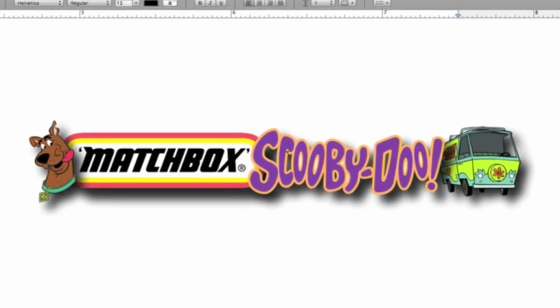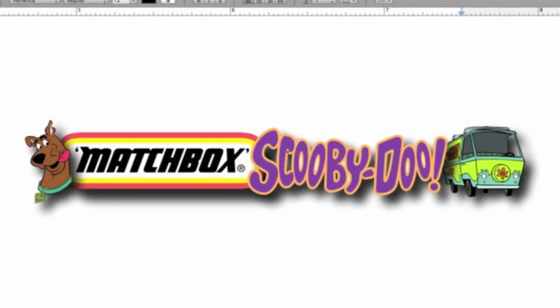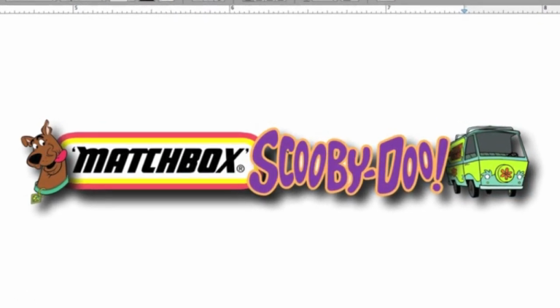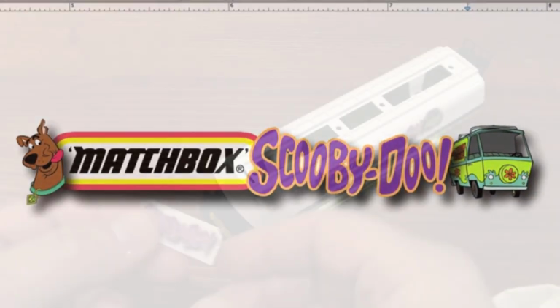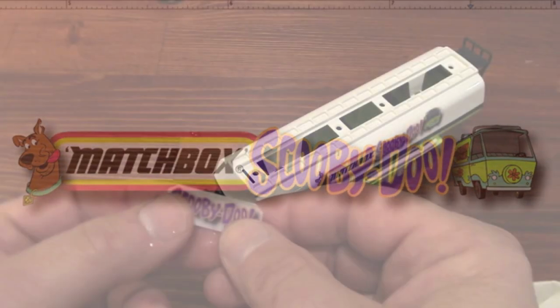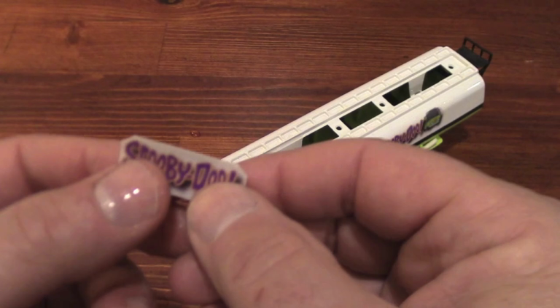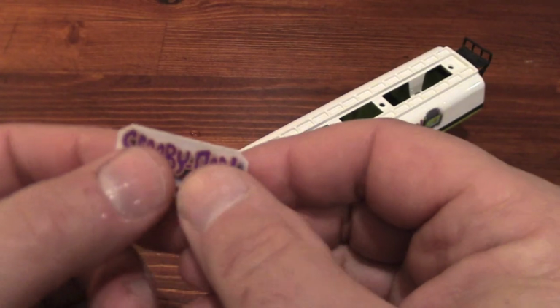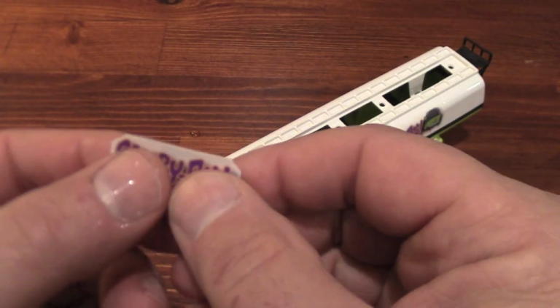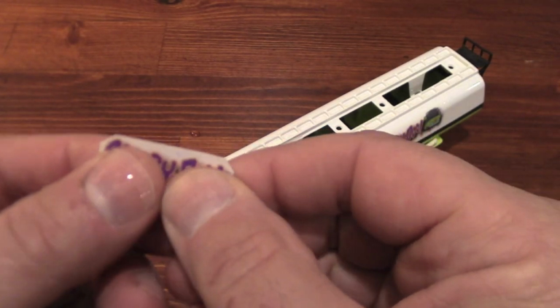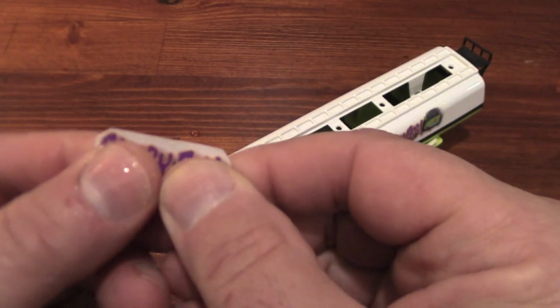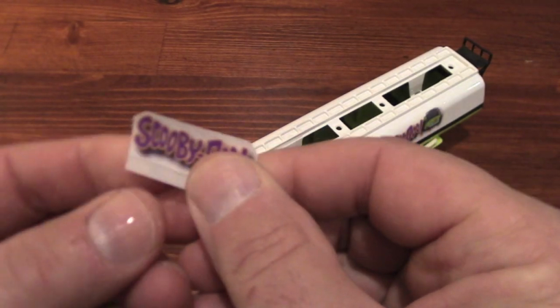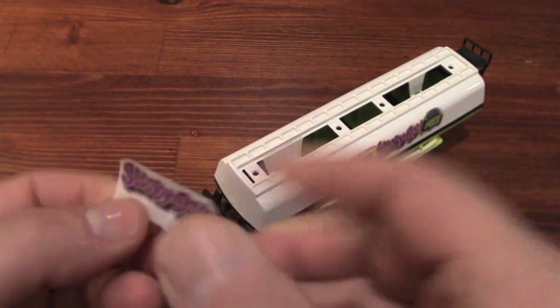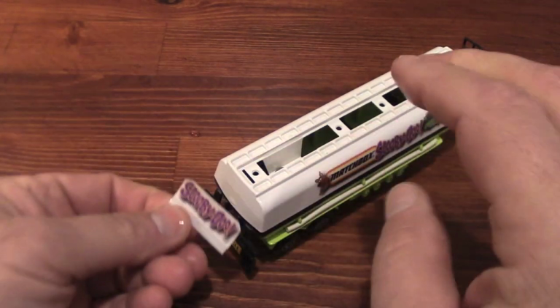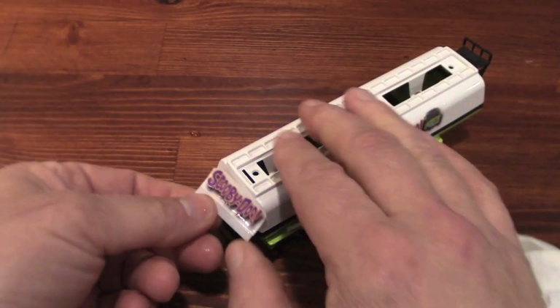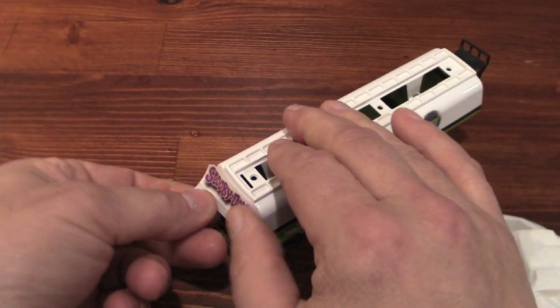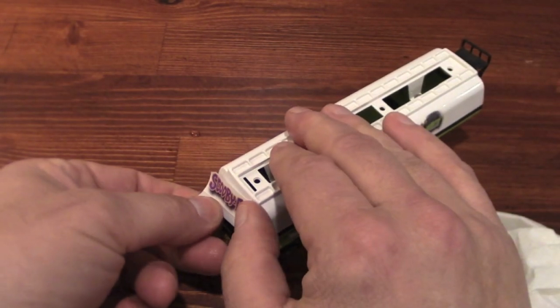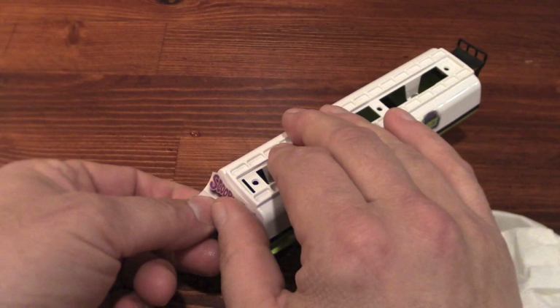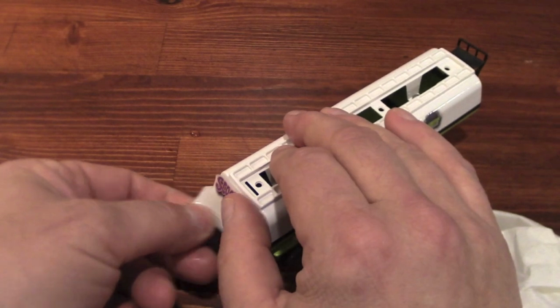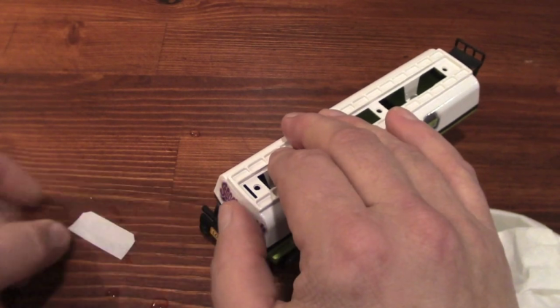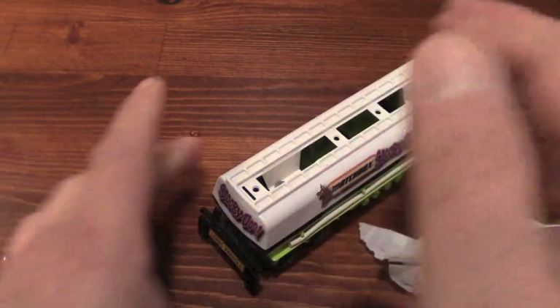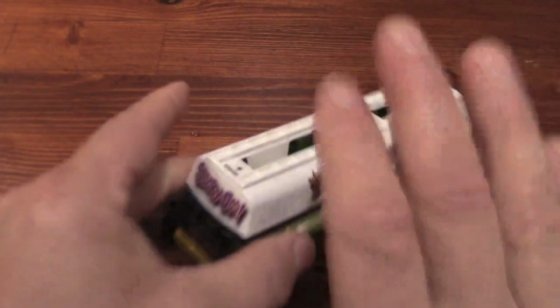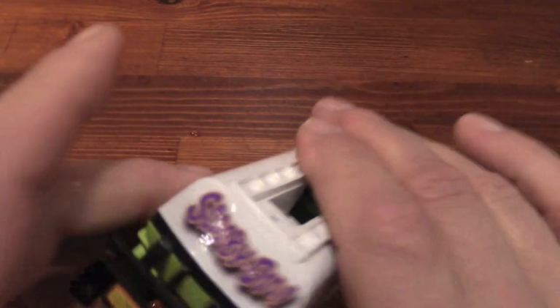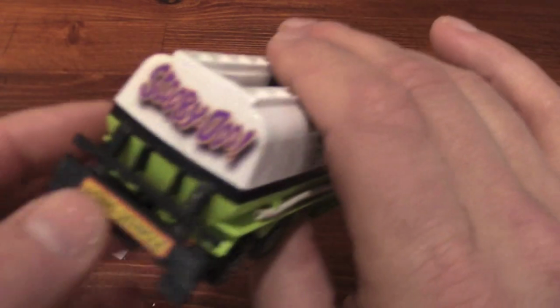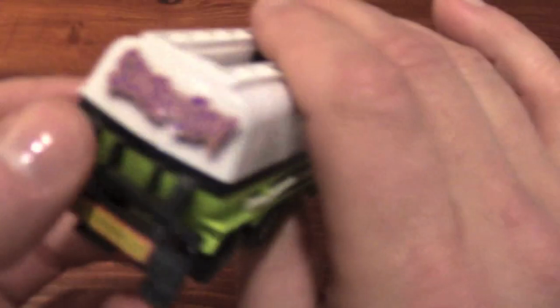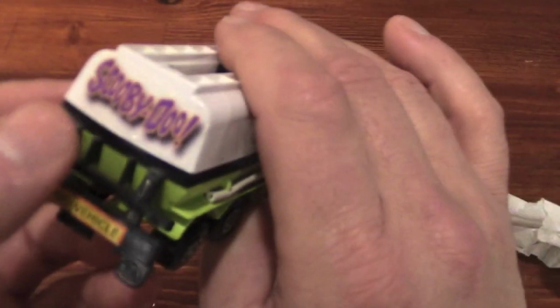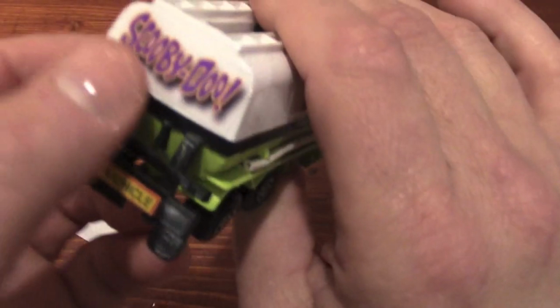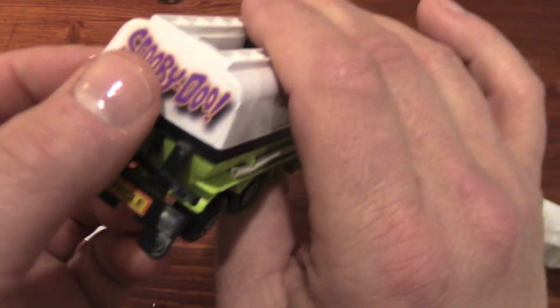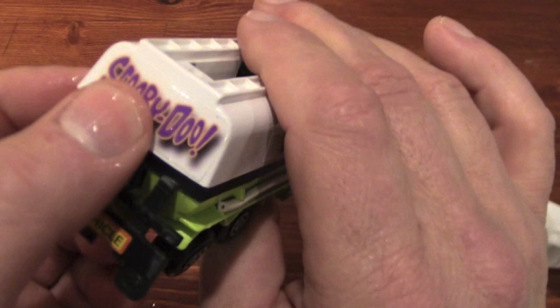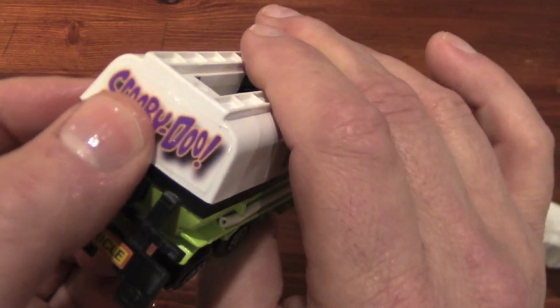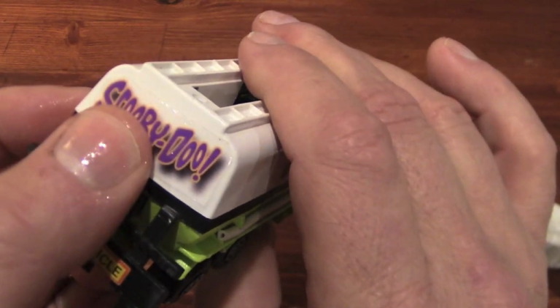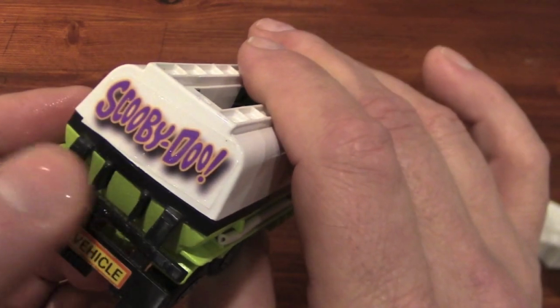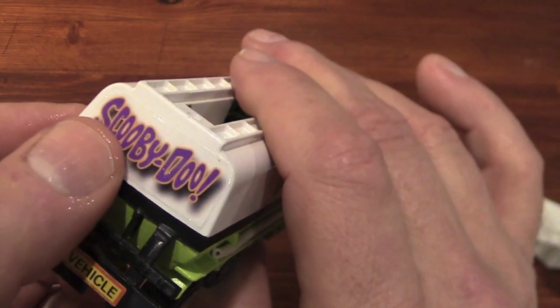After the decals have been printed and given a little bit of time to dry, I spray them with a clear sealer, and let that dry for a while. And then maybe the next day, I cut out the decals and begin to place them on the actual model.